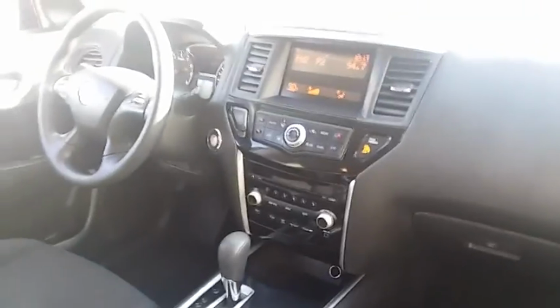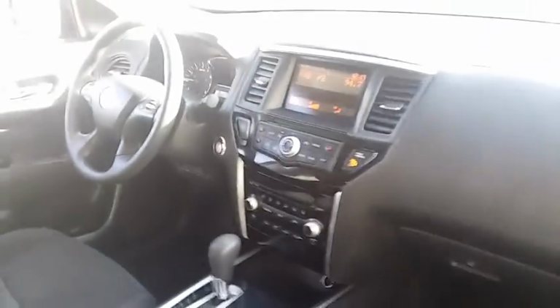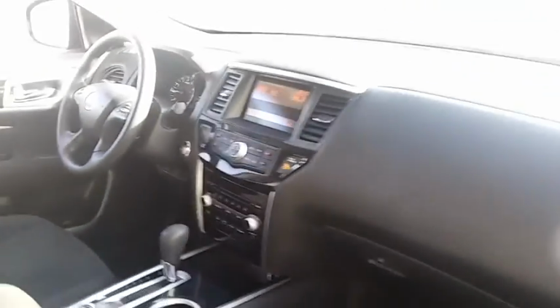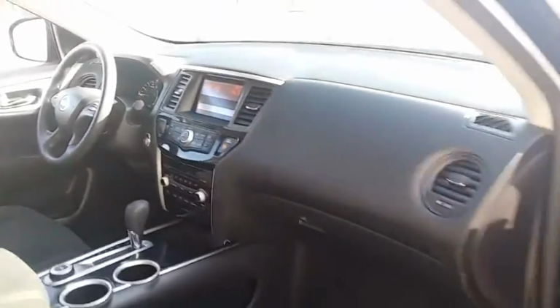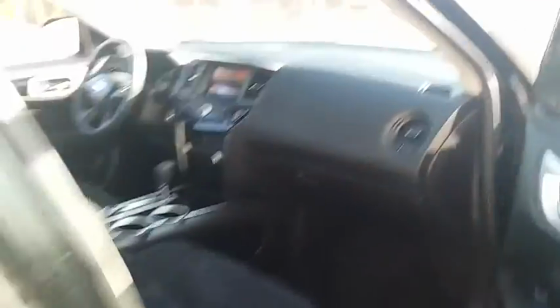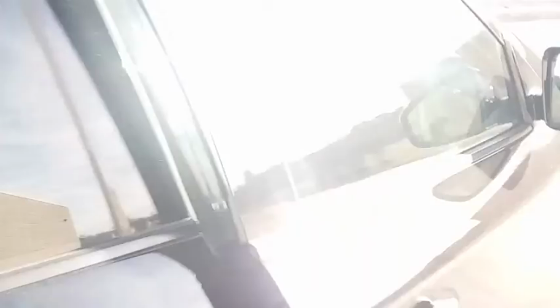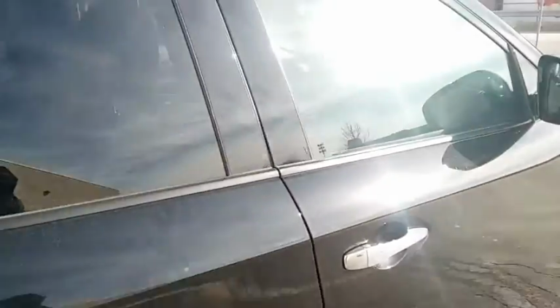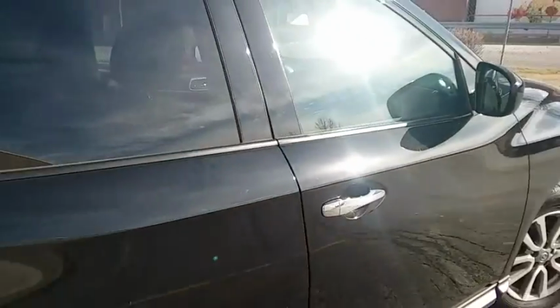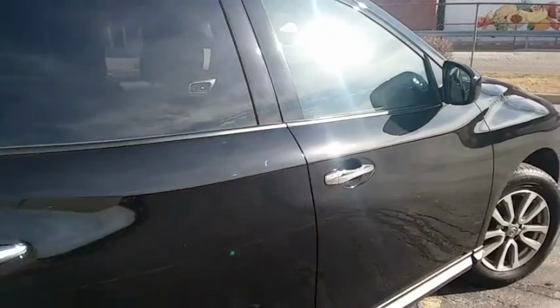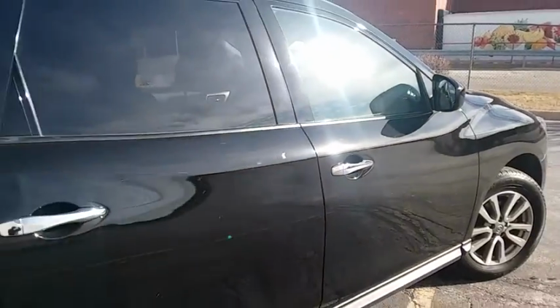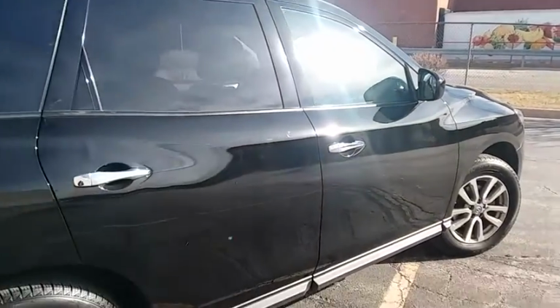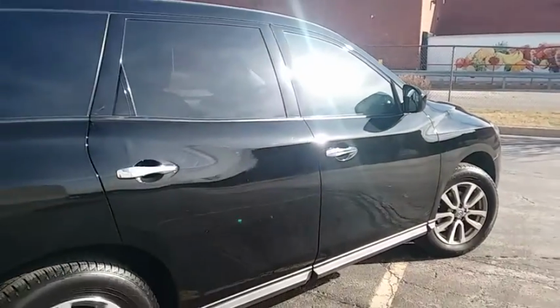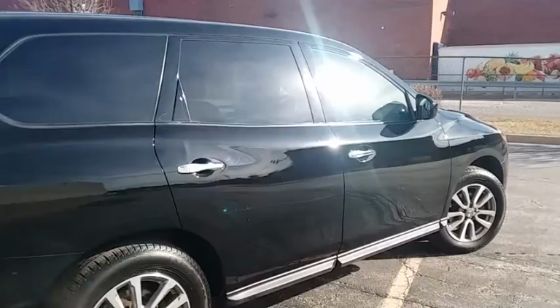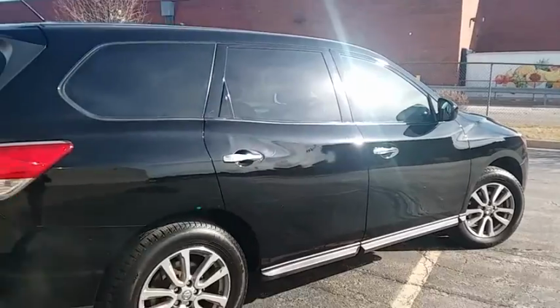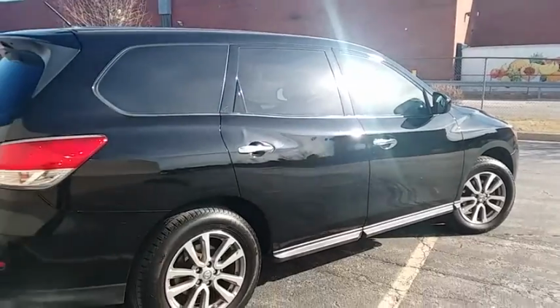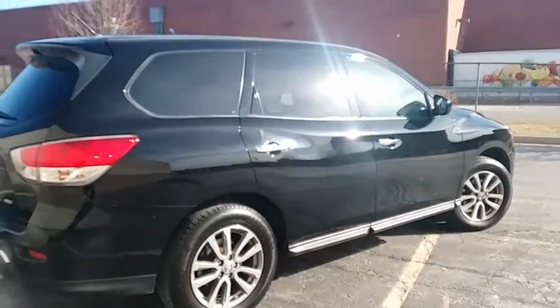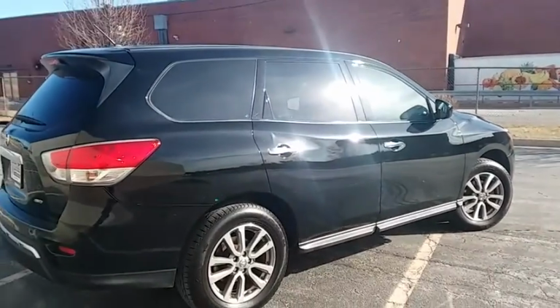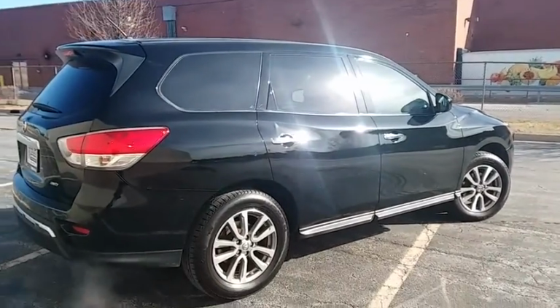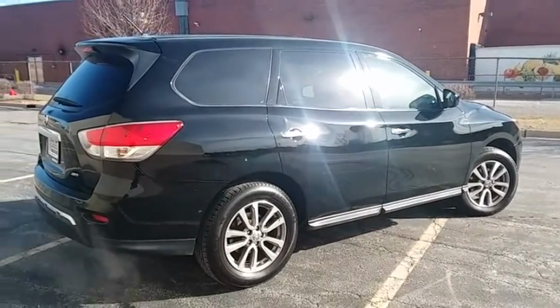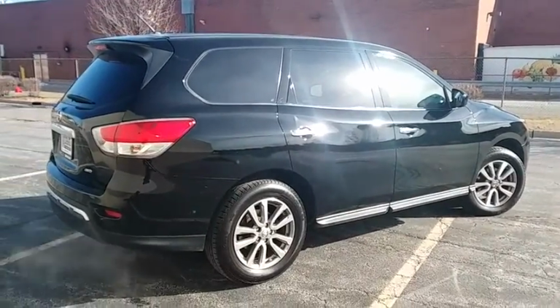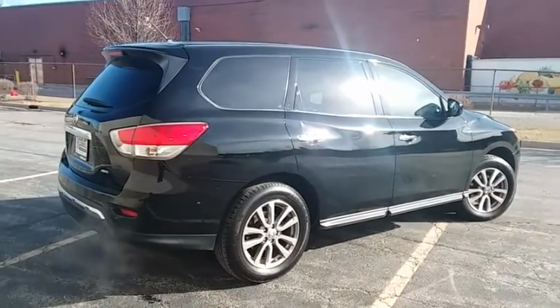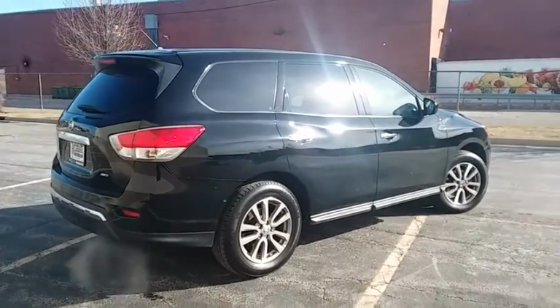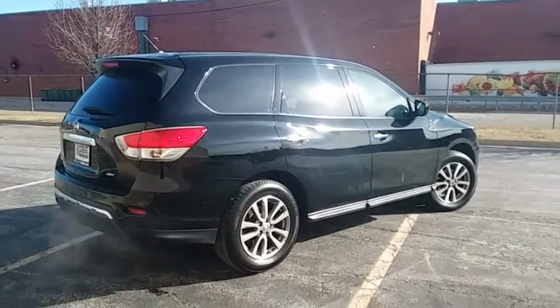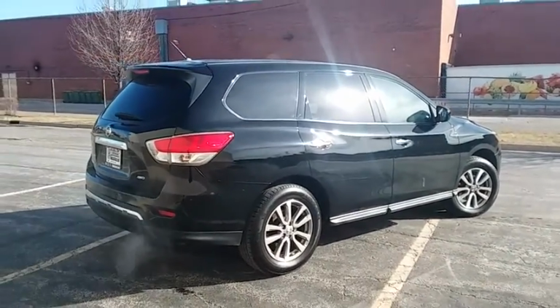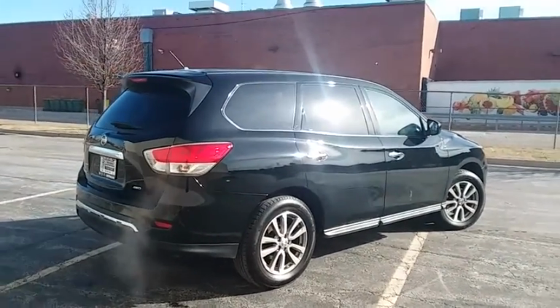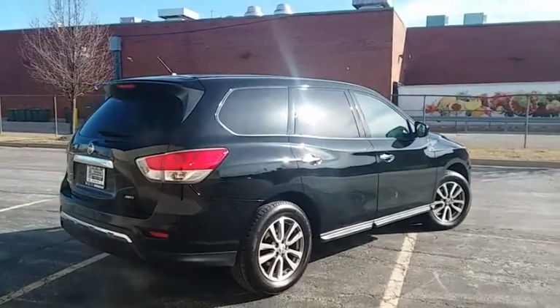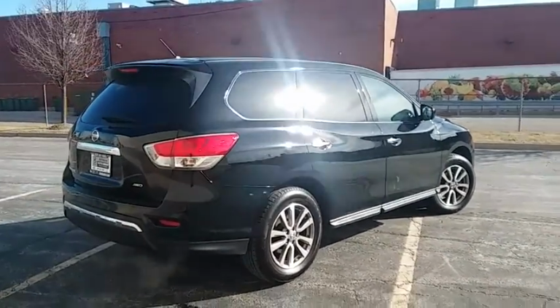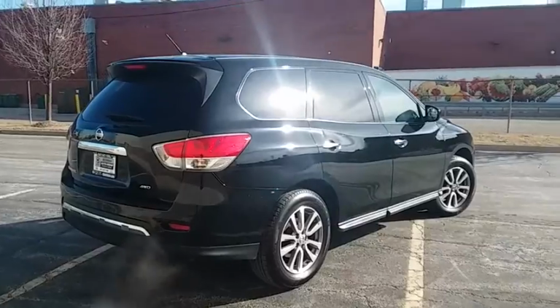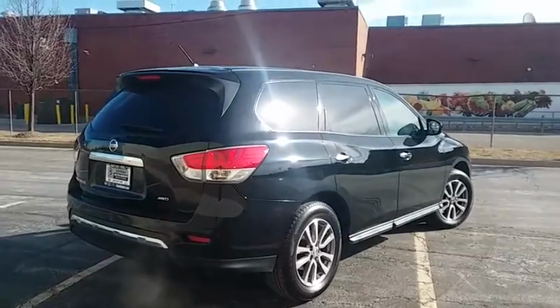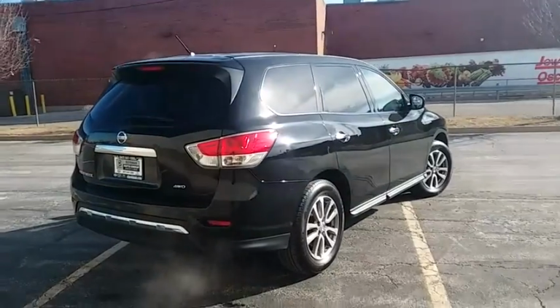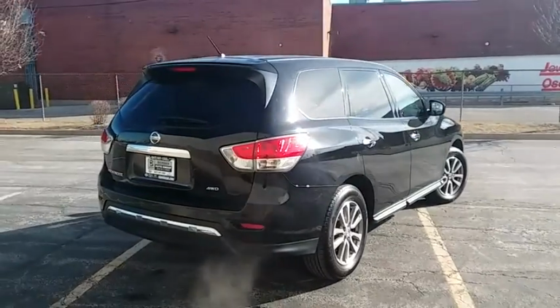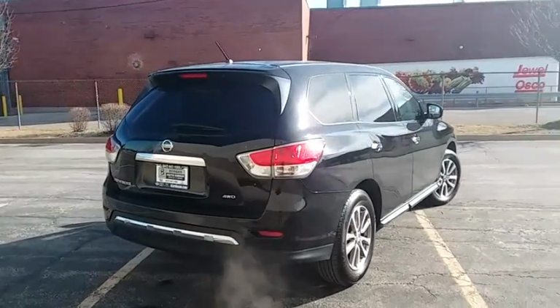Remote keyless entry, panic alarm, tachometer, overhead console, front reading lamp, tilt steering wheel. A vehicle like this doesn't come along every day. Come in and get it before someone else does.